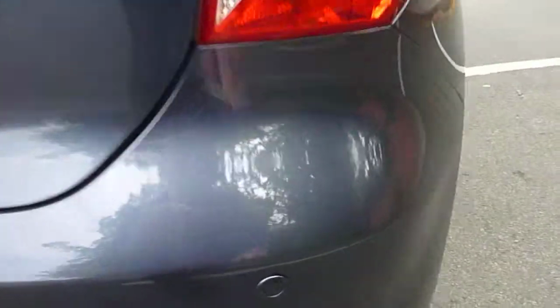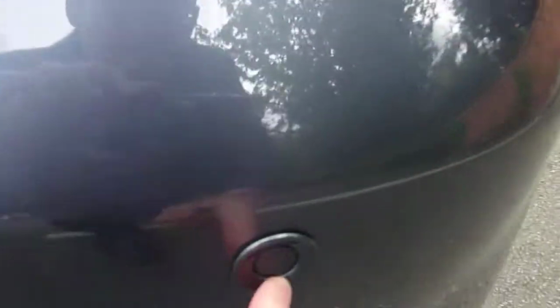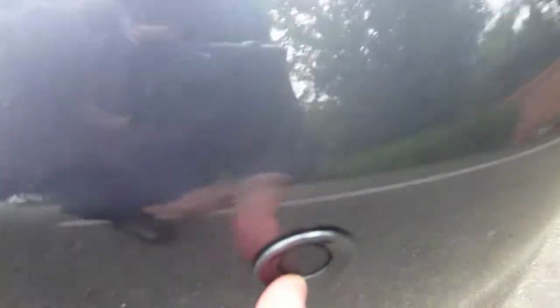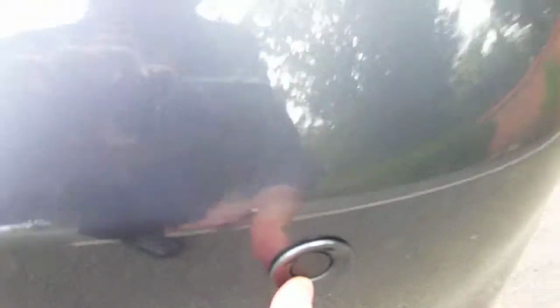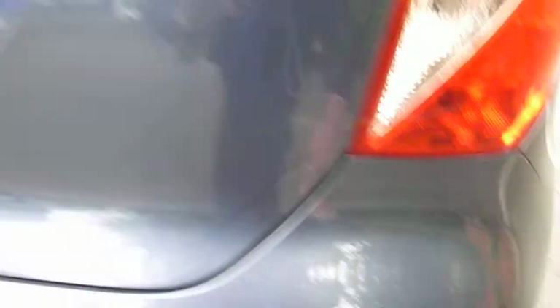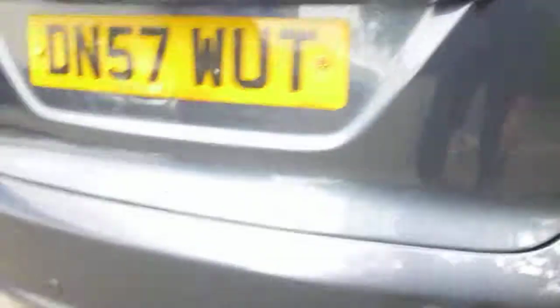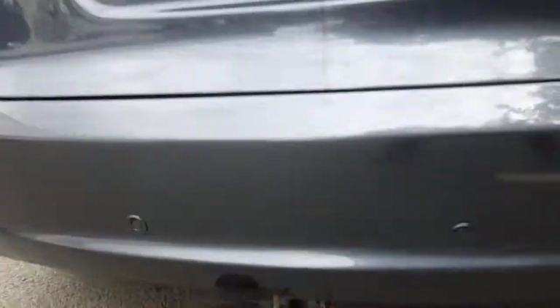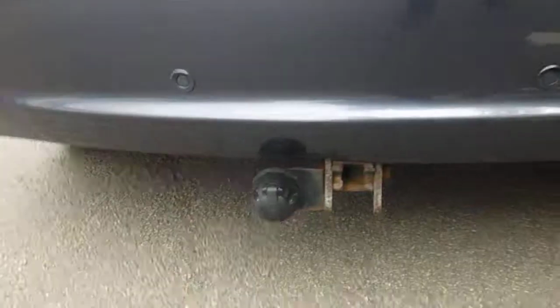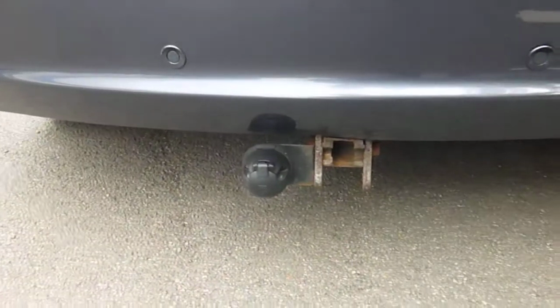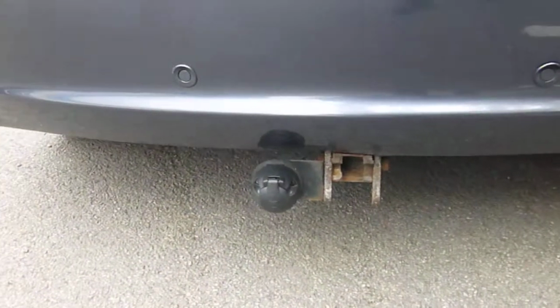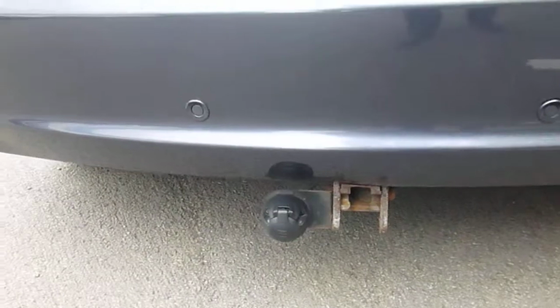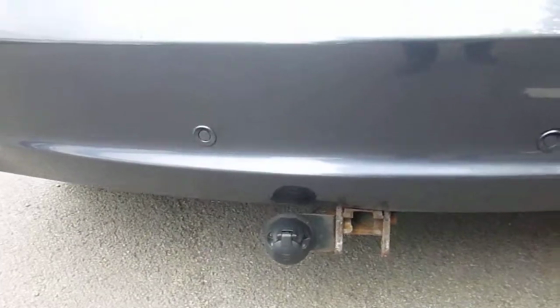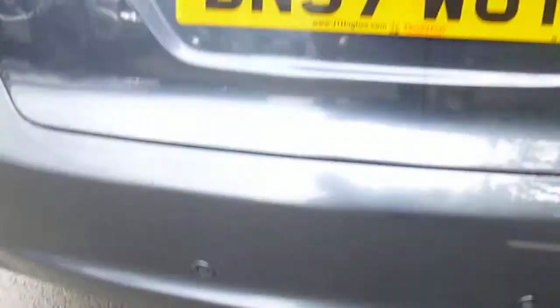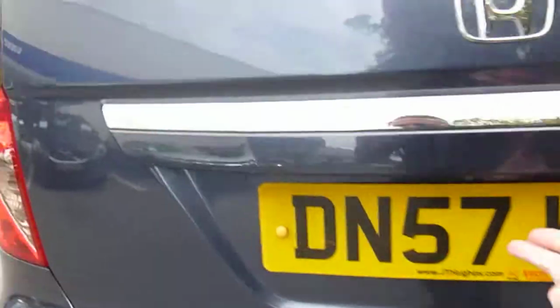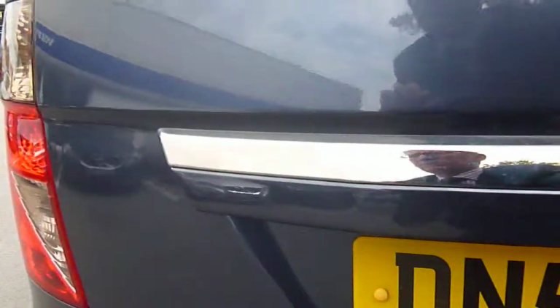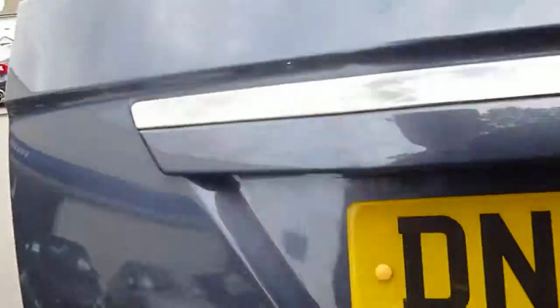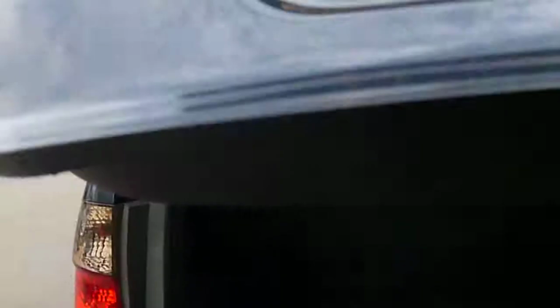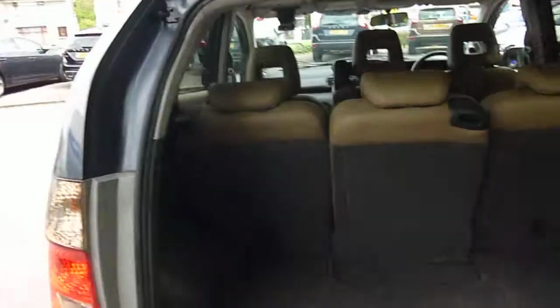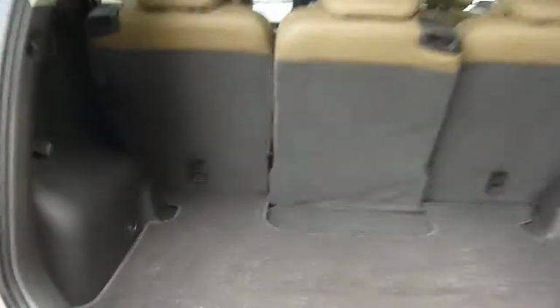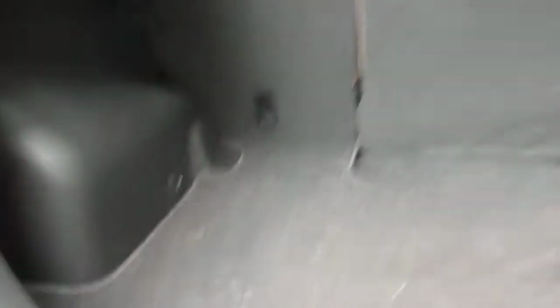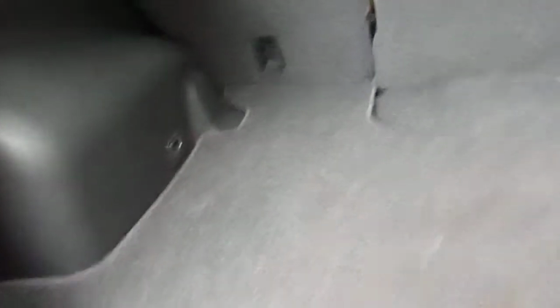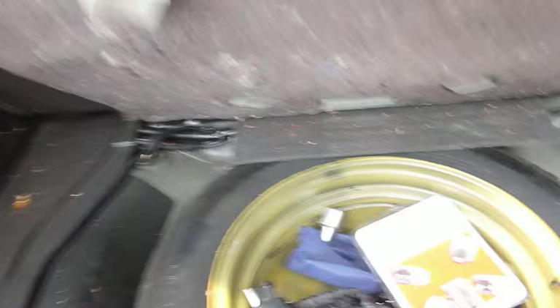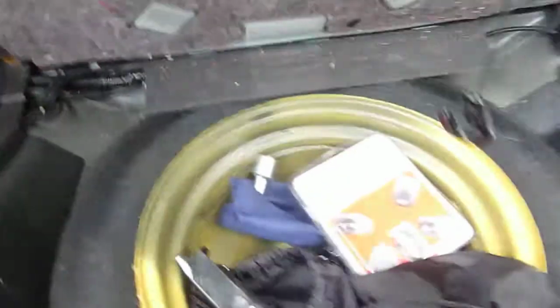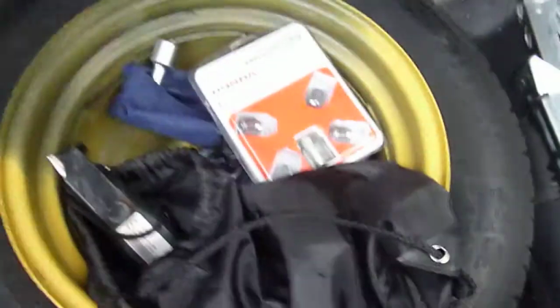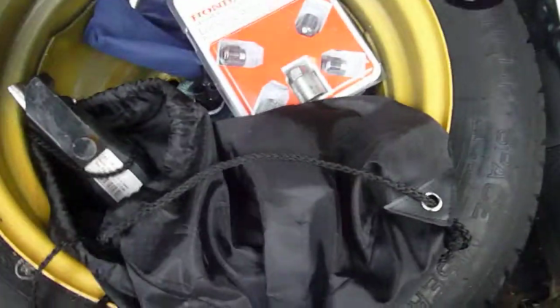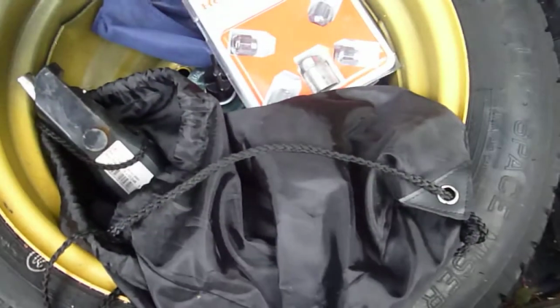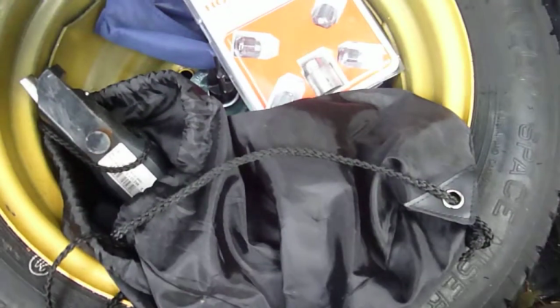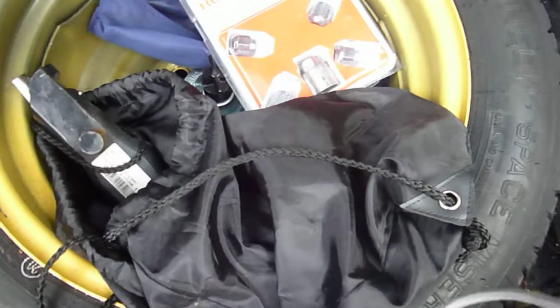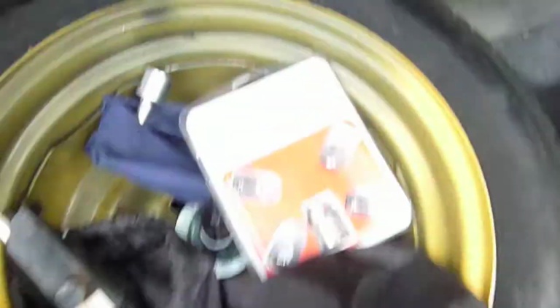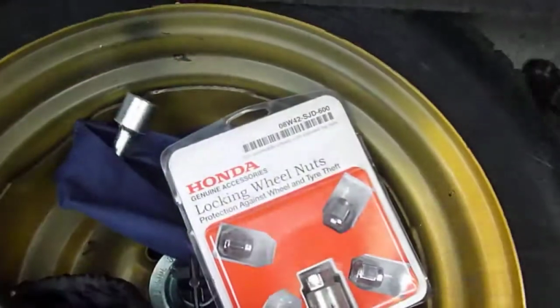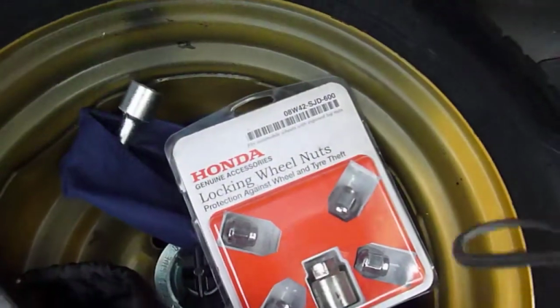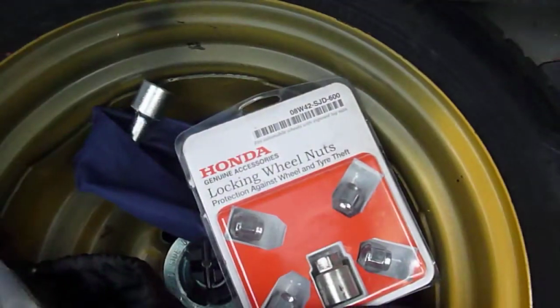The car's fitted with reverse park aid and it's also got the detachable tow bar with single electrics. As I show you into the boot, you've got the spare wheel and jack, and also the ball for the tow bar, and your locking wheel nuts.